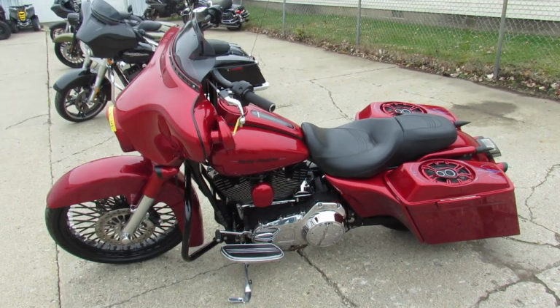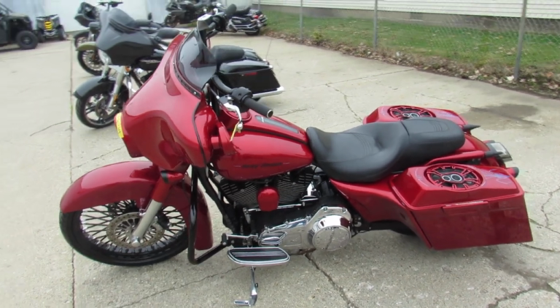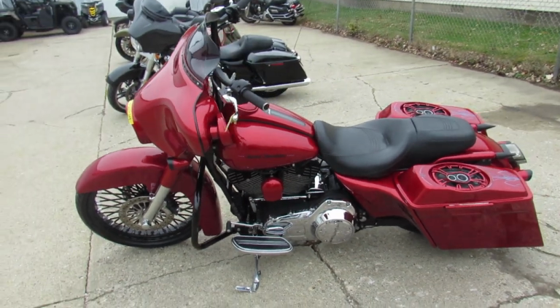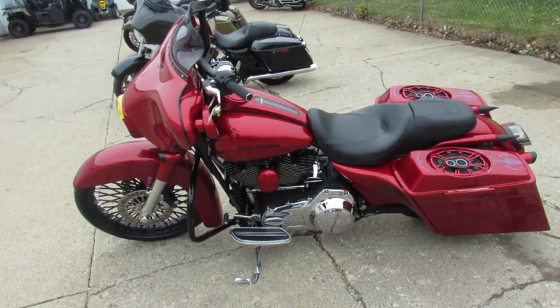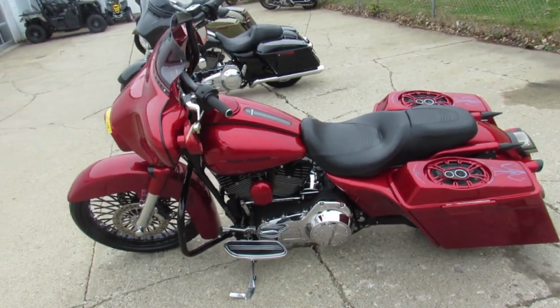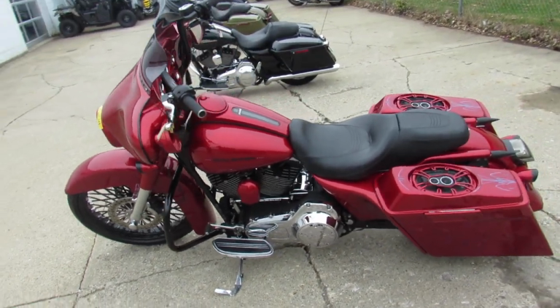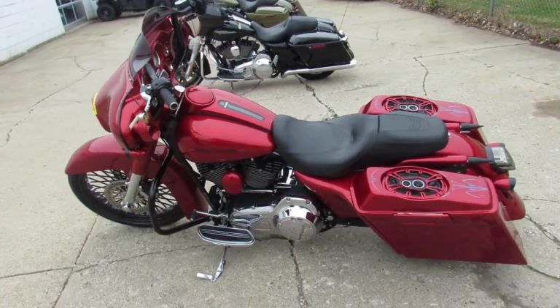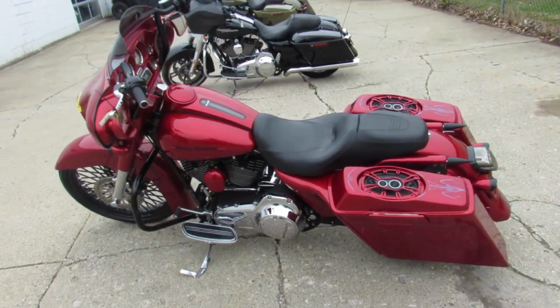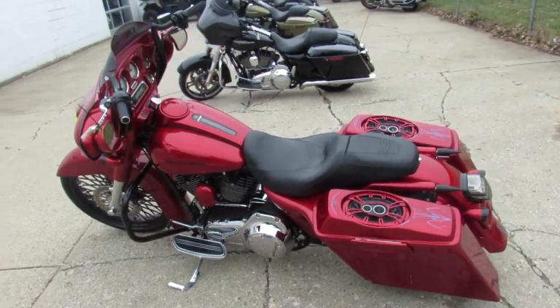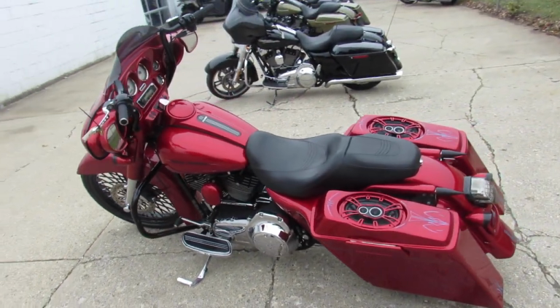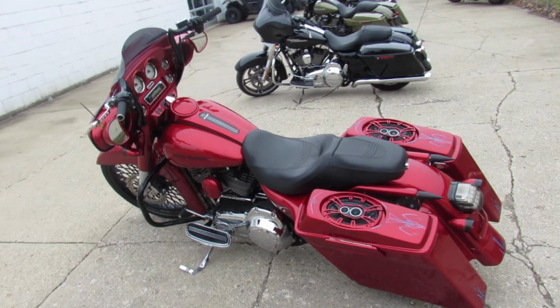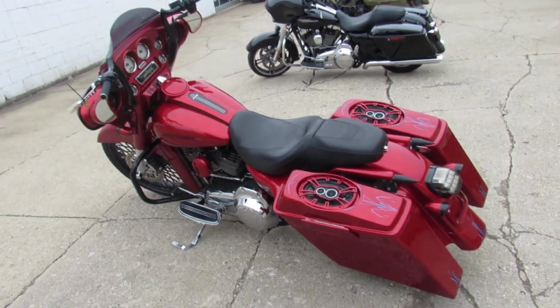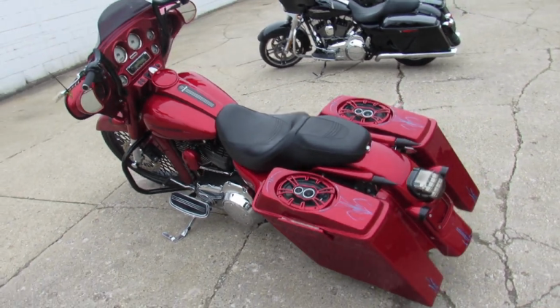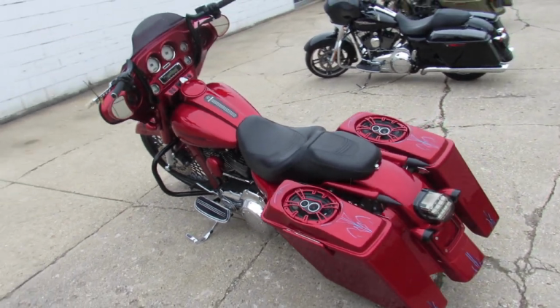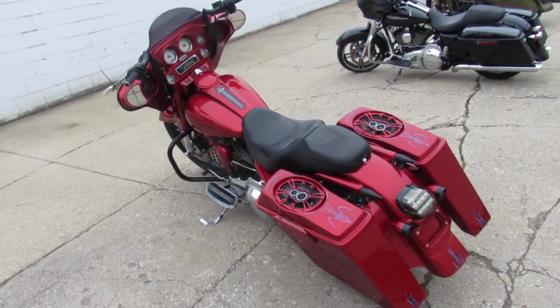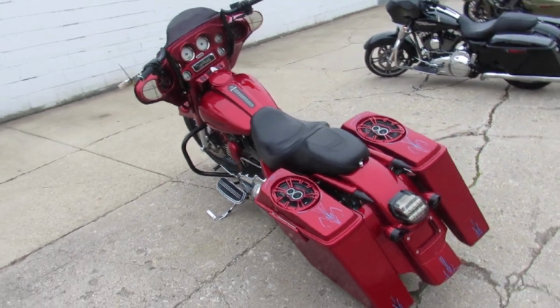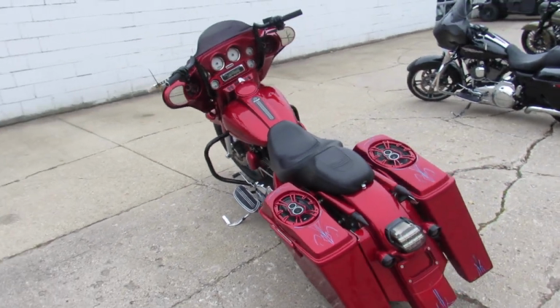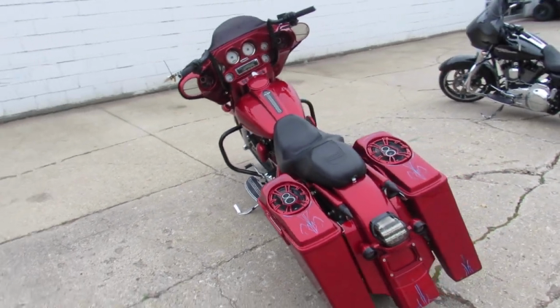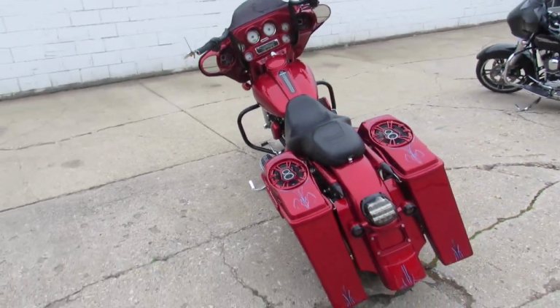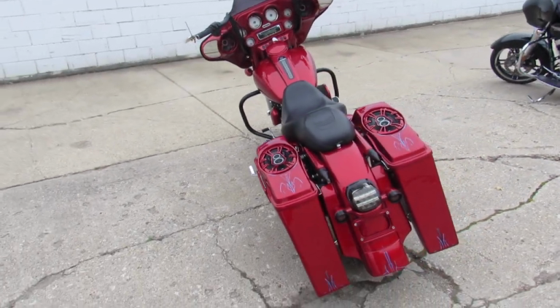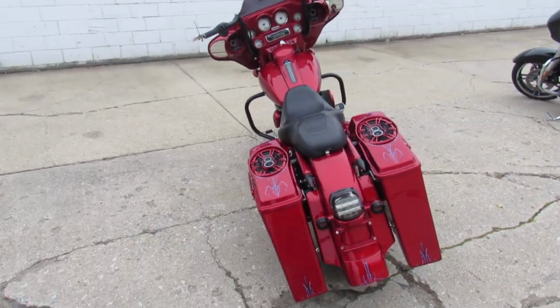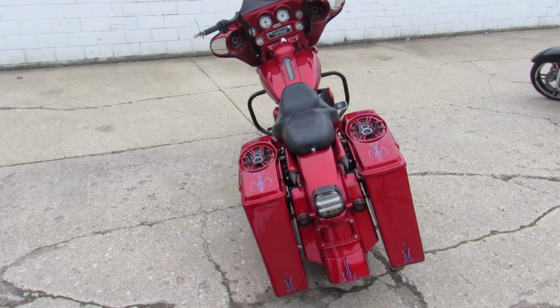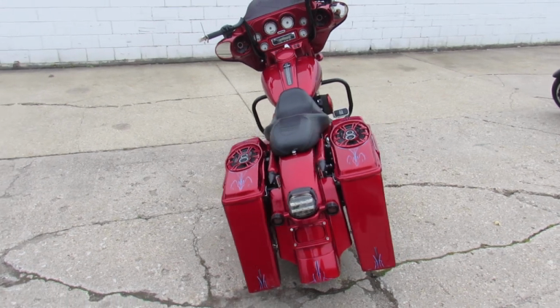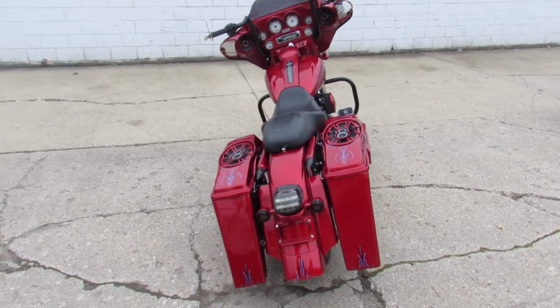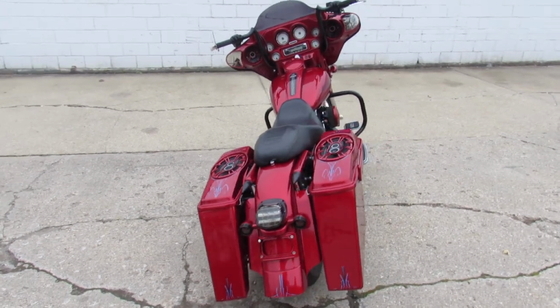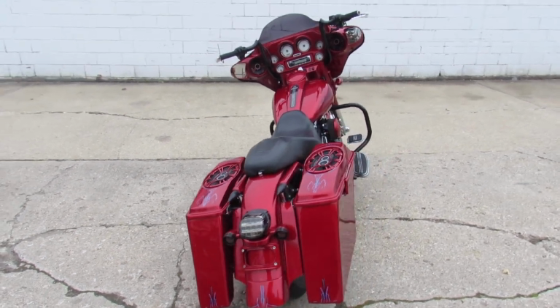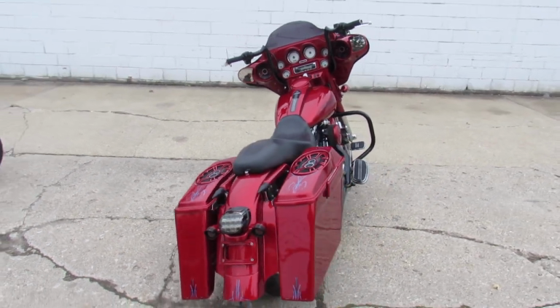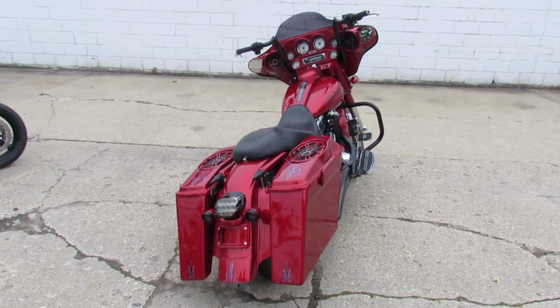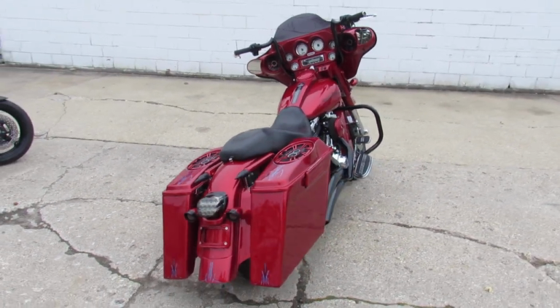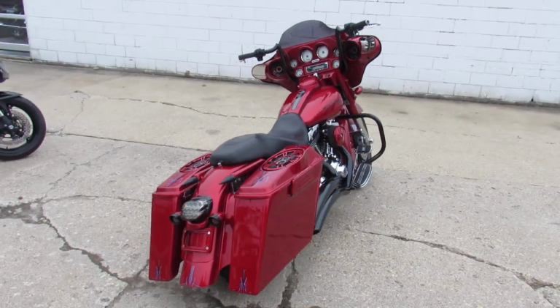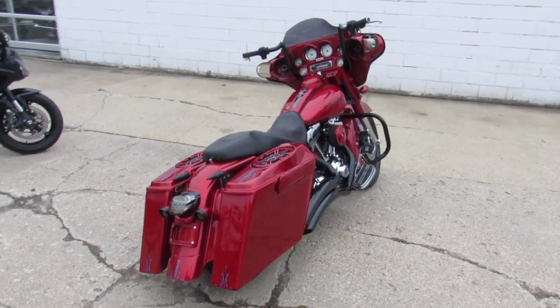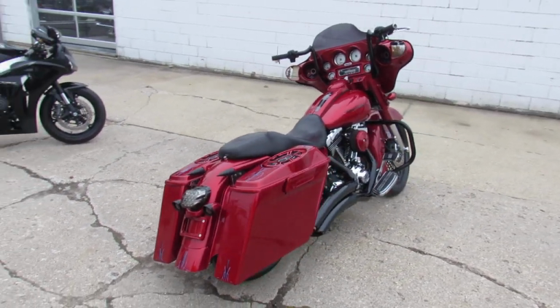Hey guys, ApprovalPowerSports.com here doing some videos on the Street Glides. Over 60 used Street Glides to choose from. This one here is a 2007 big wheel — it's got a 23 inch fast spoke wheel. It's a must see guys.